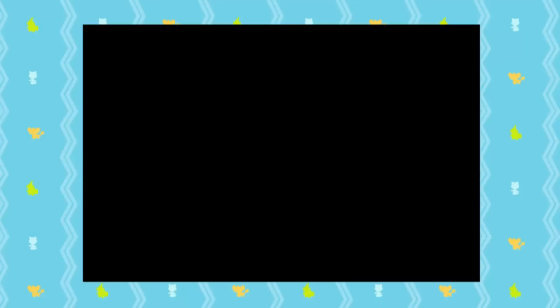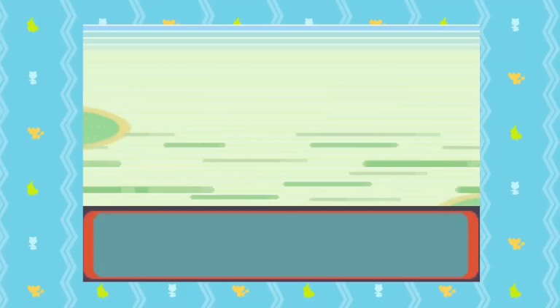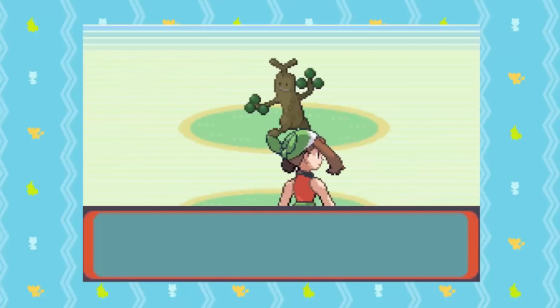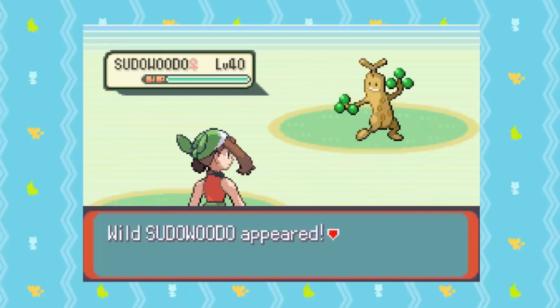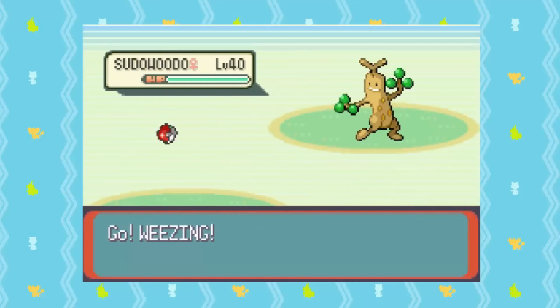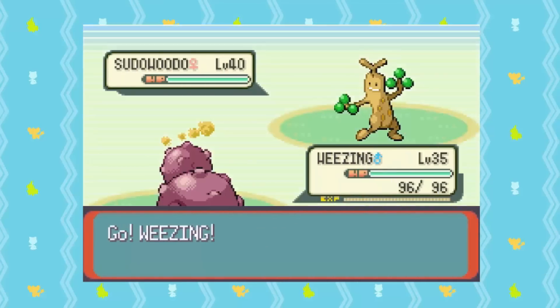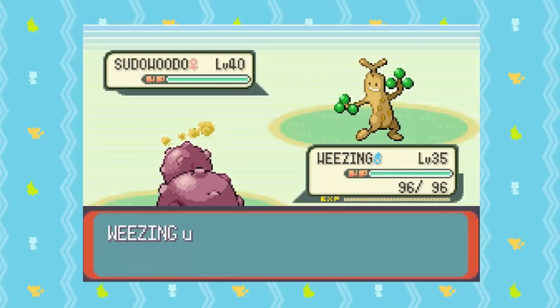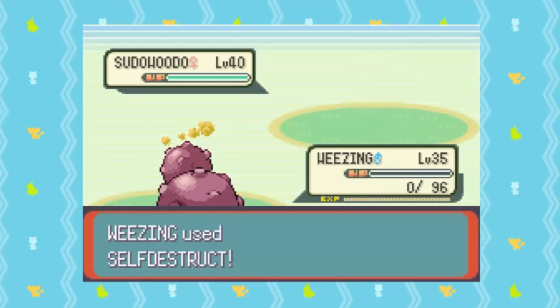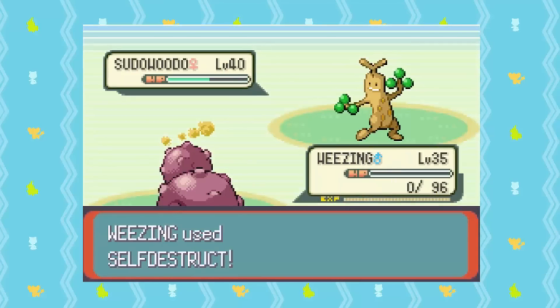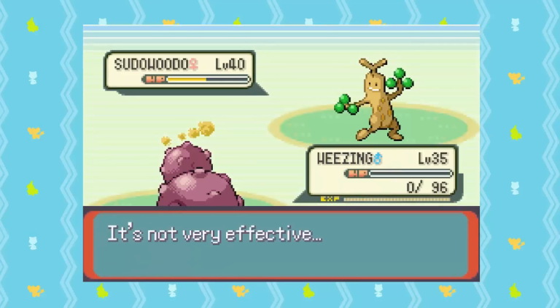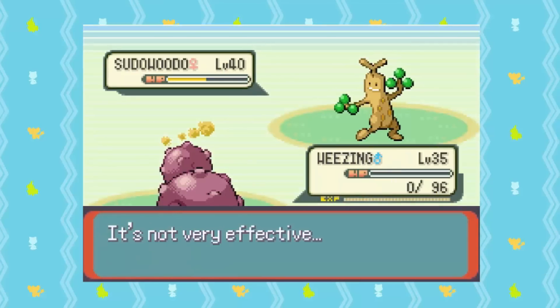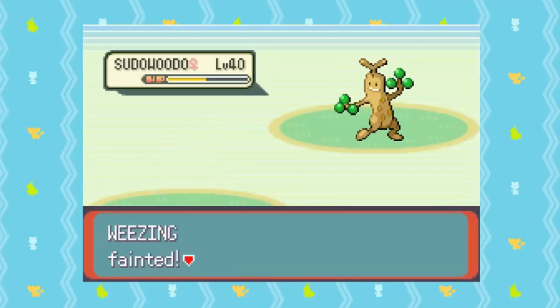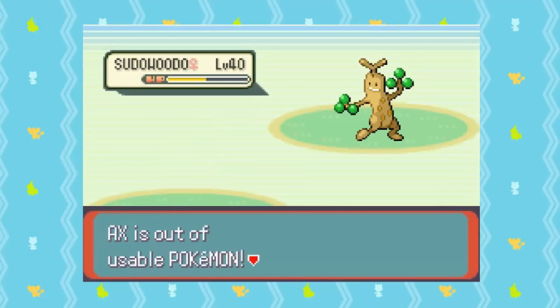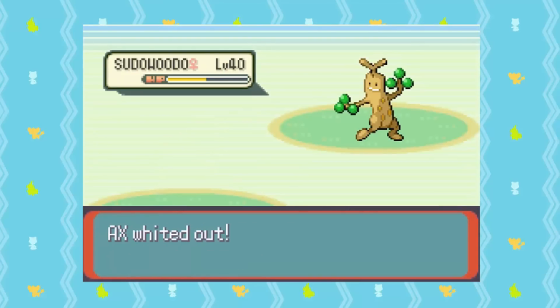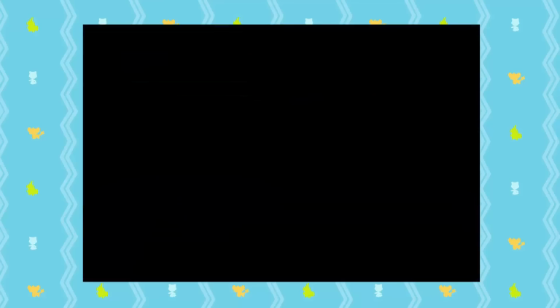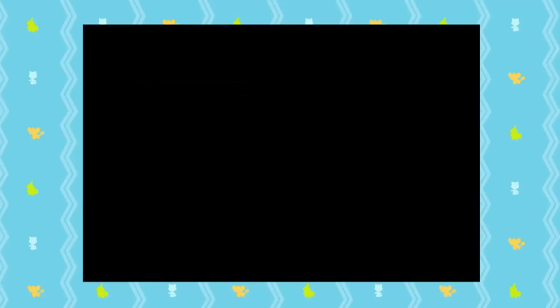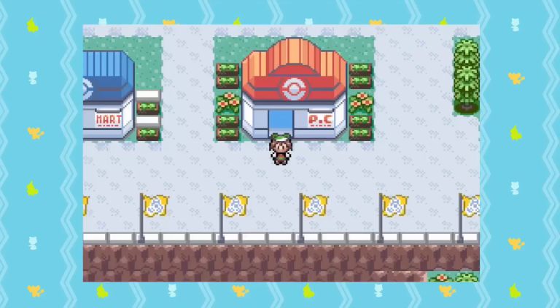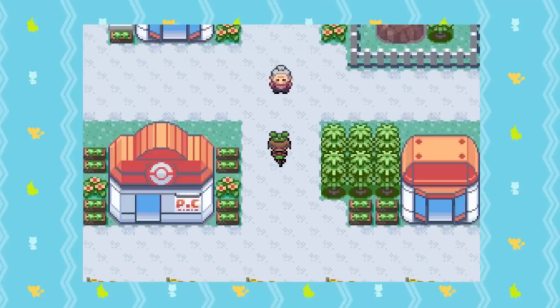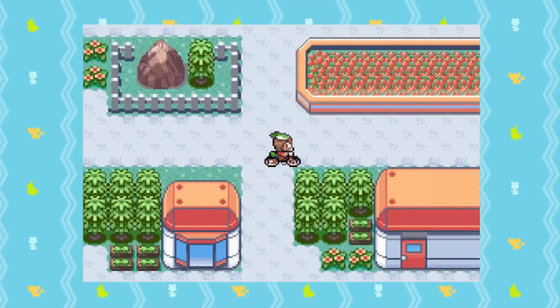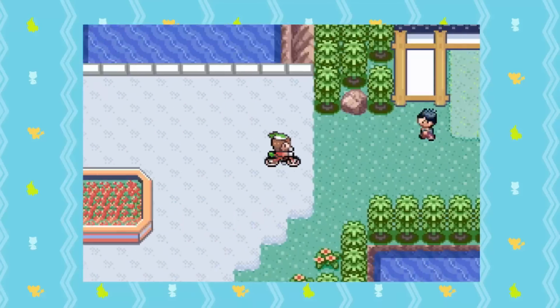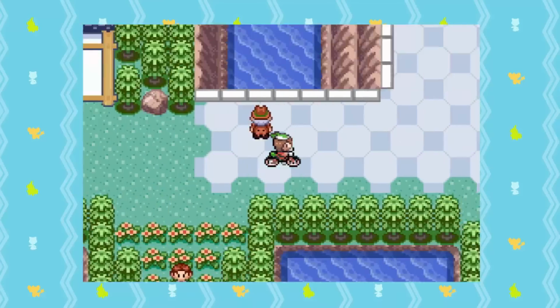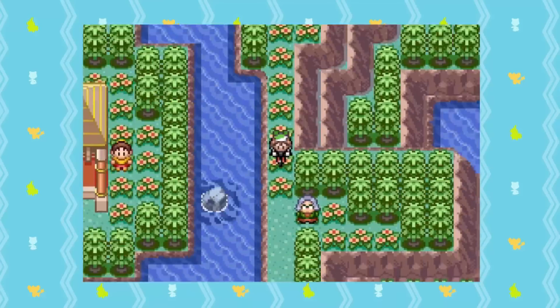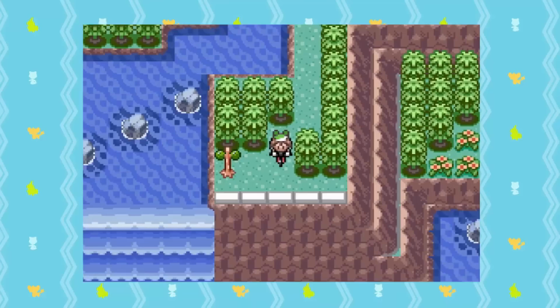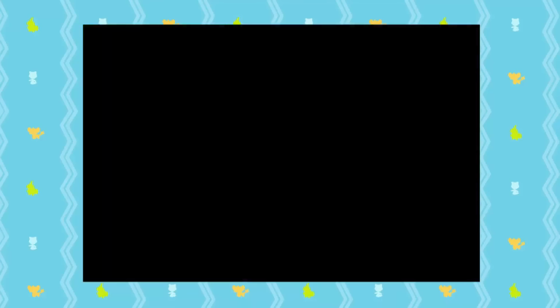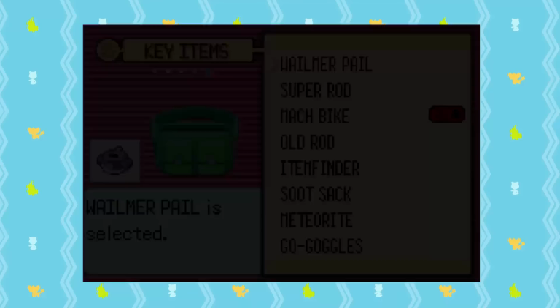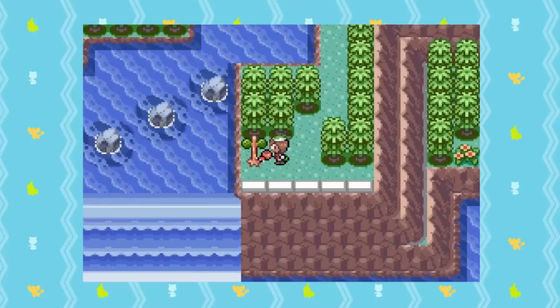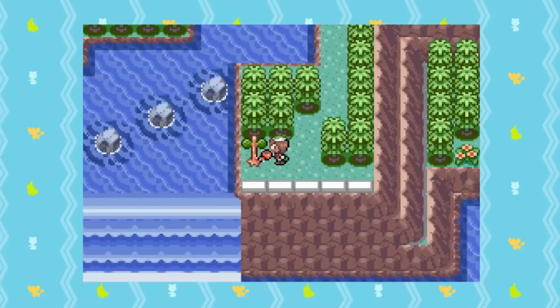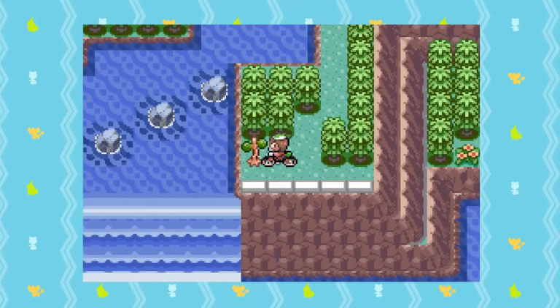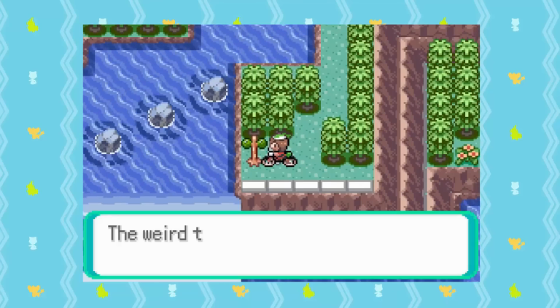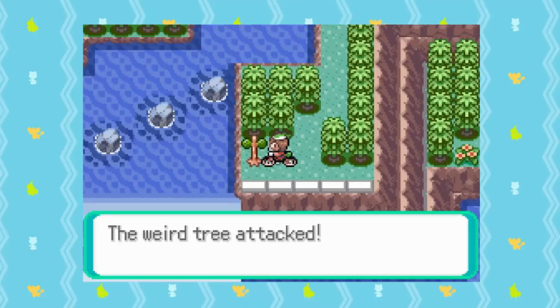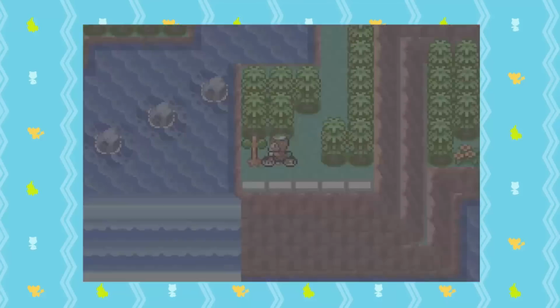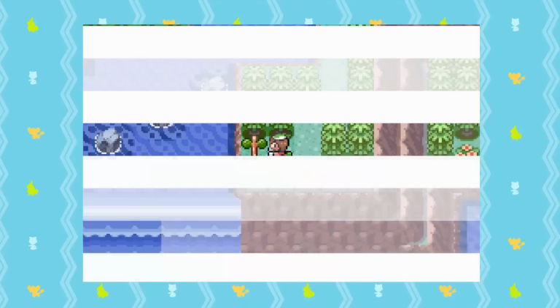Enter the battle using the Wailmer Pail, use Self-Destruct once you are in battle, and then you'll be respawned to the Pokemon Center. From there, get on your Mach Bike, go back to Sudowoodo, and do the same thing.